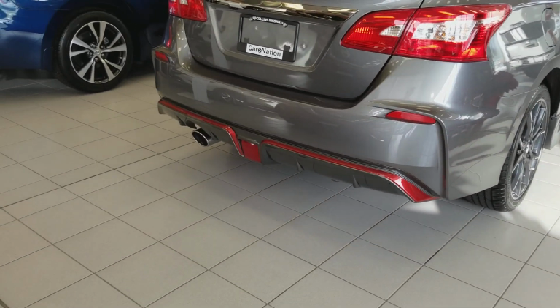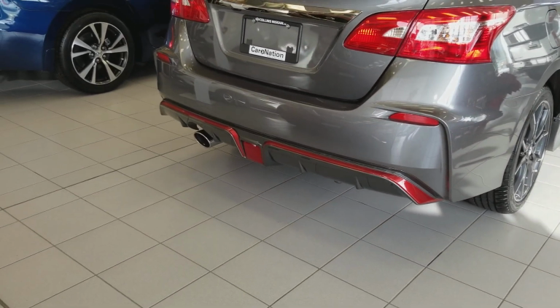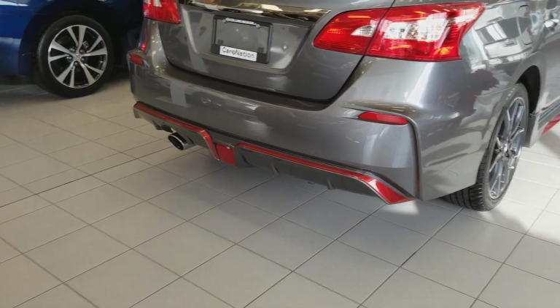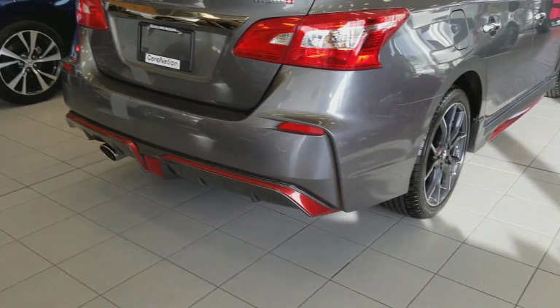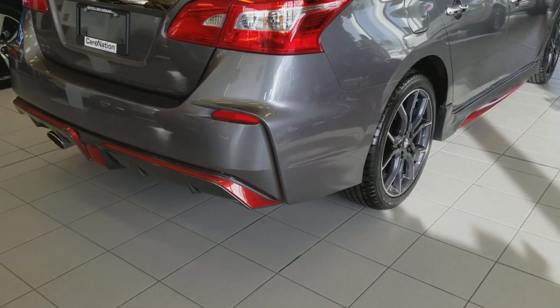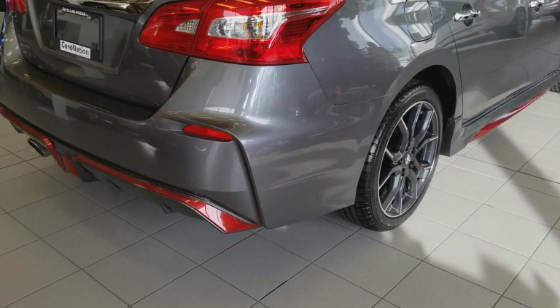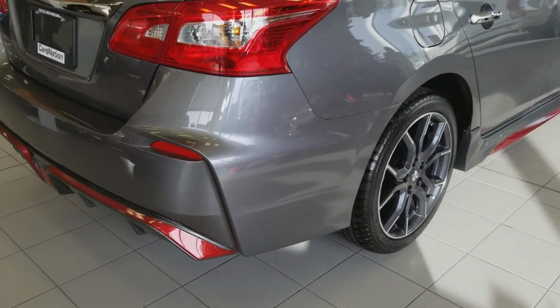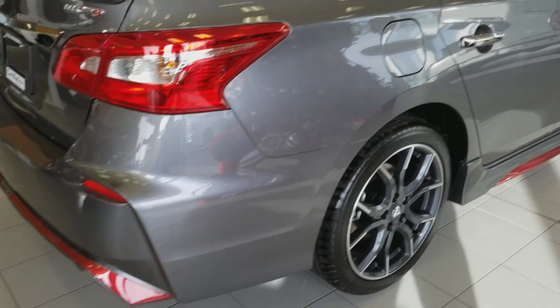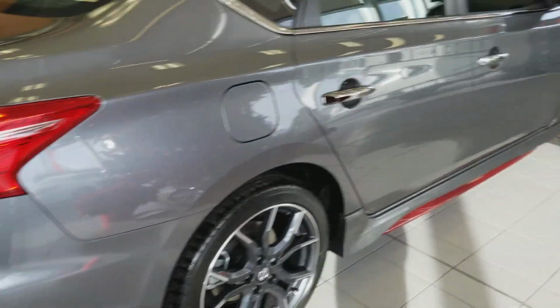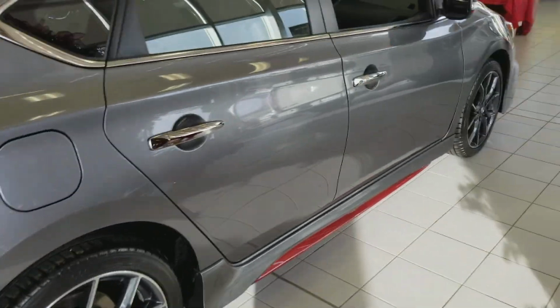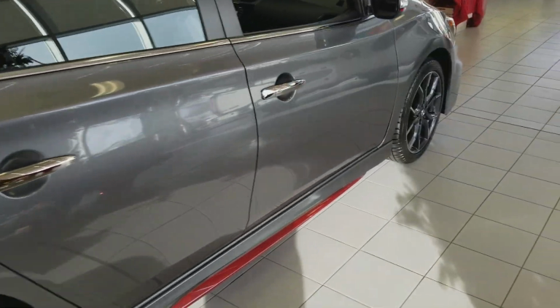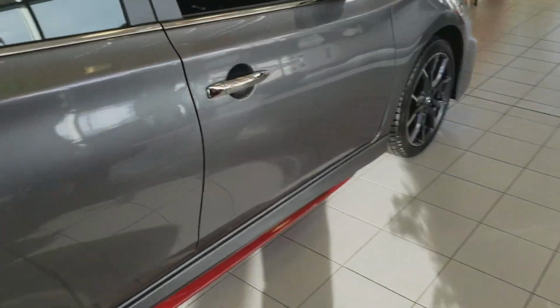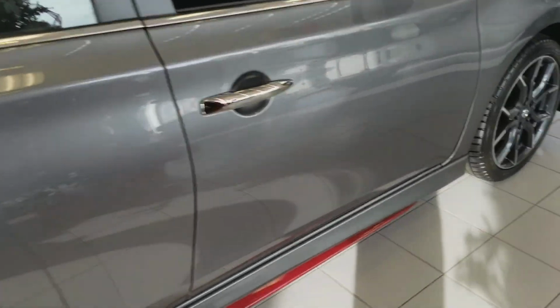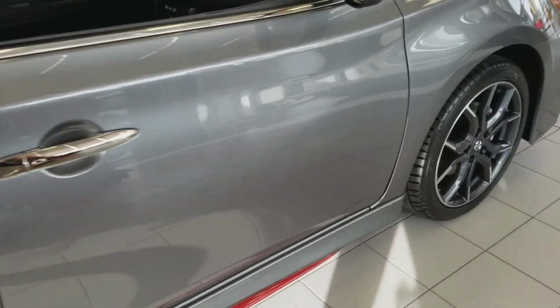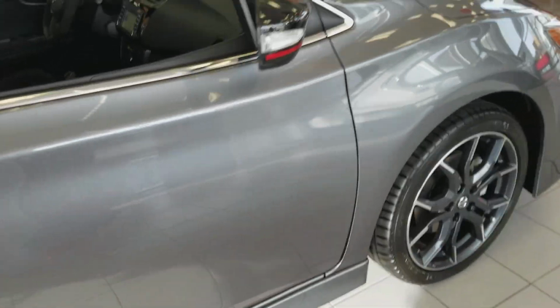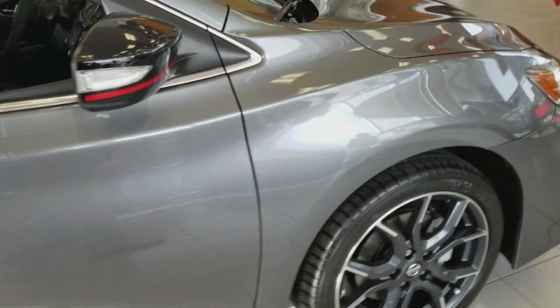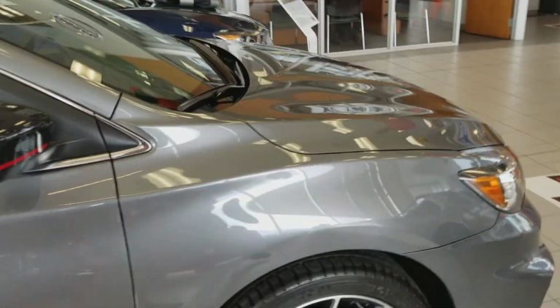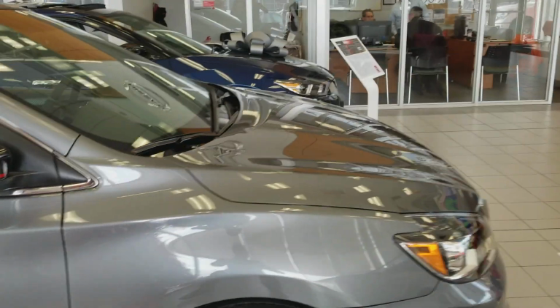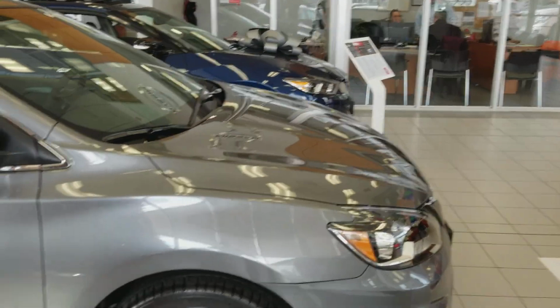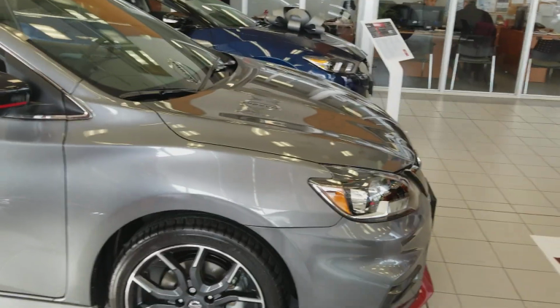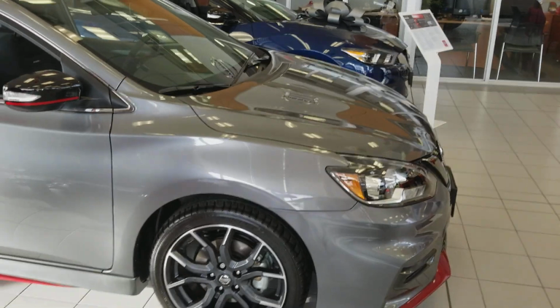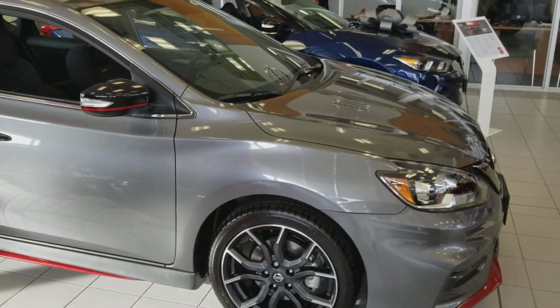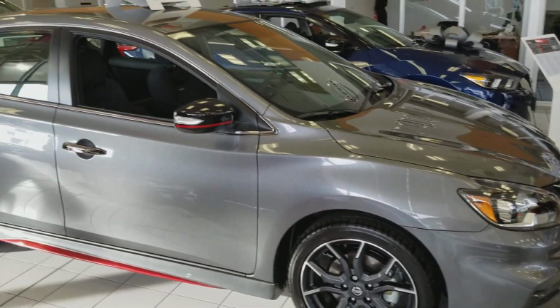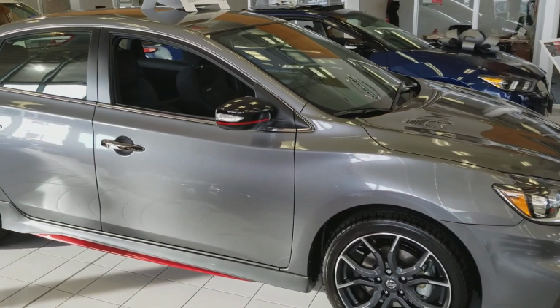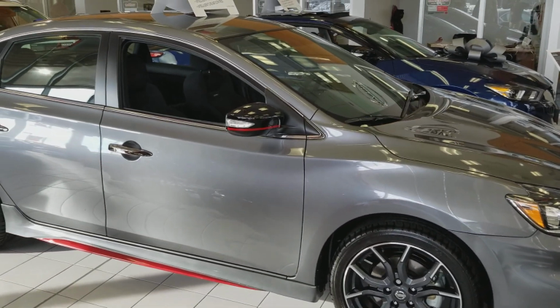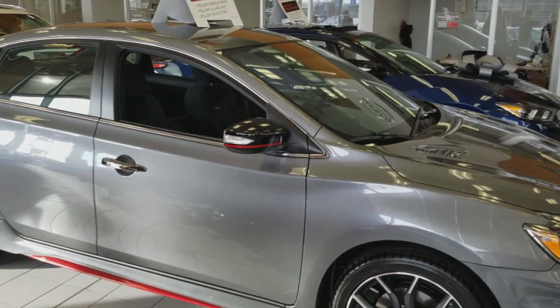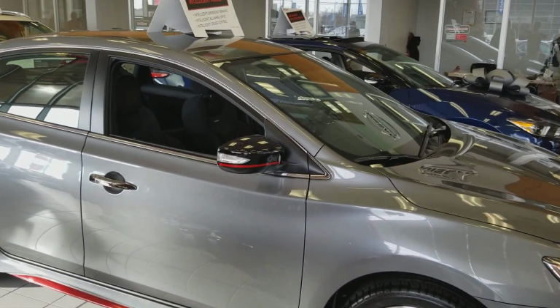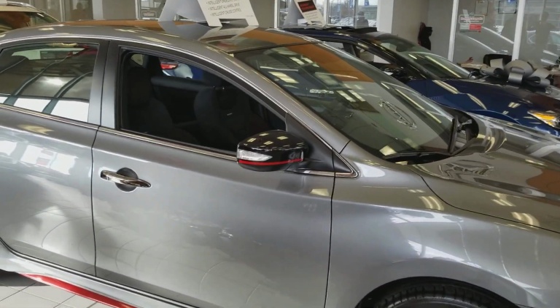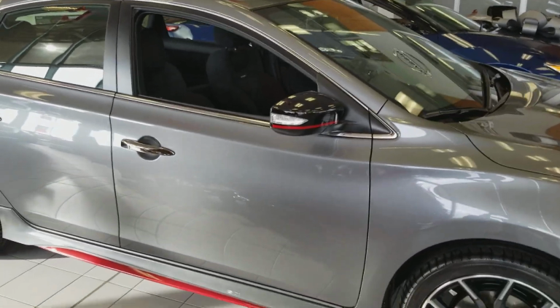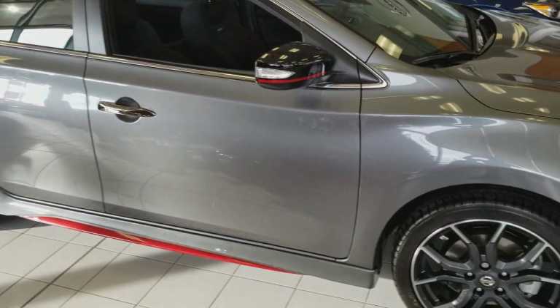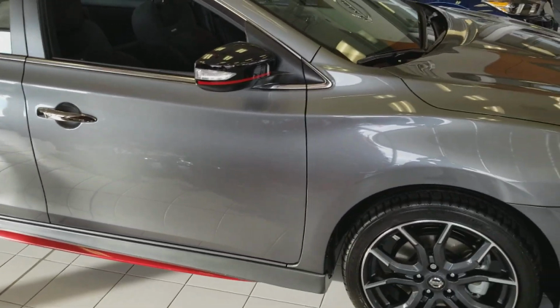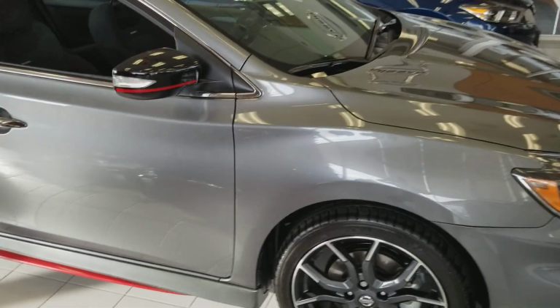Chrome exhaust tip there, and again the rear diffuser trimmed out in red. This one is in gun metallic, as you can see. The Sentra Nismo is available in pearl white, gun metallic, and super black.